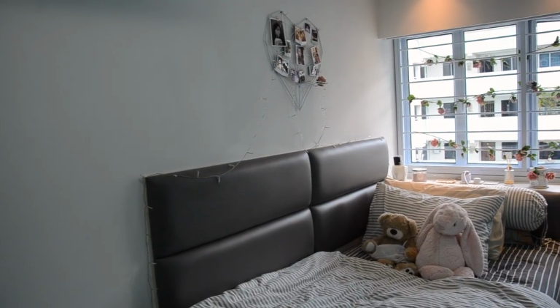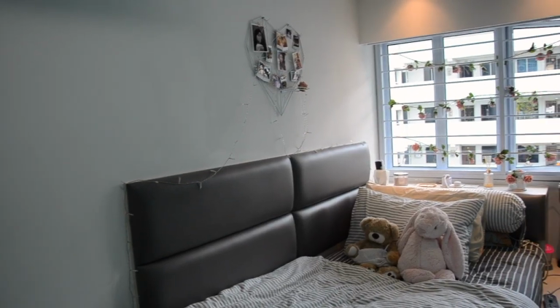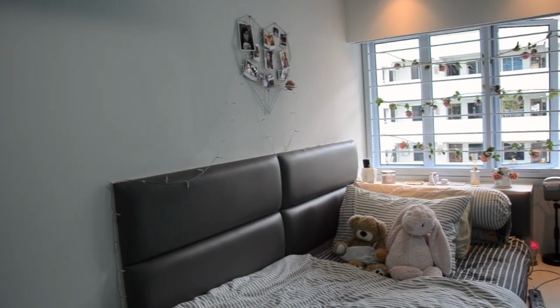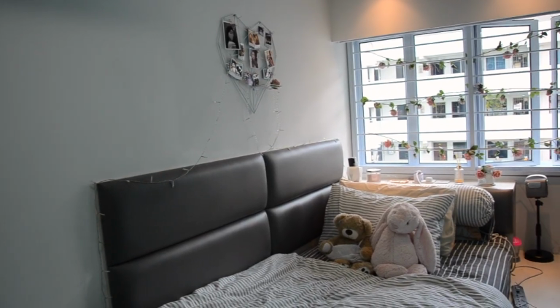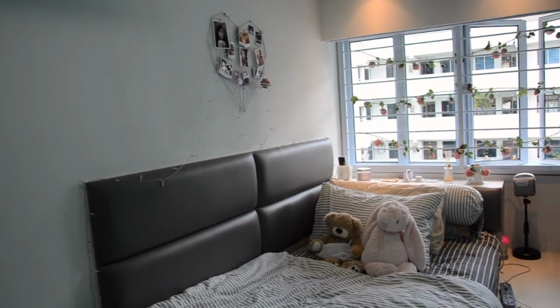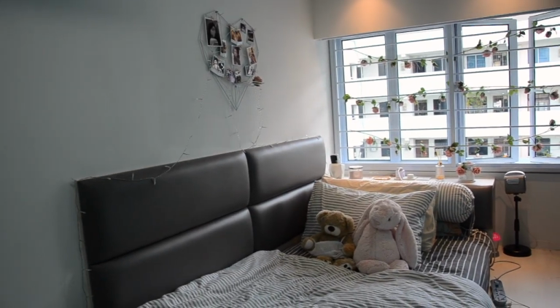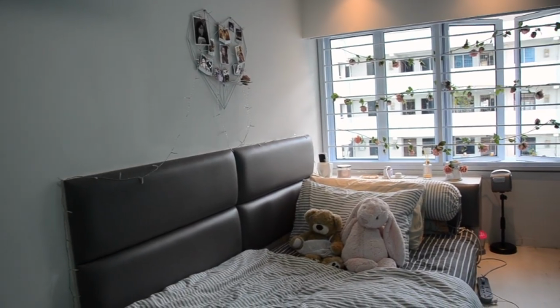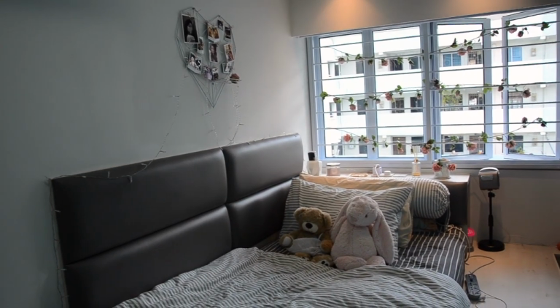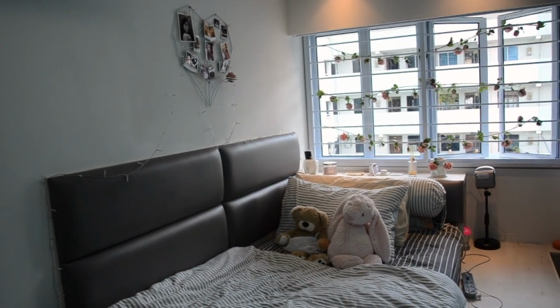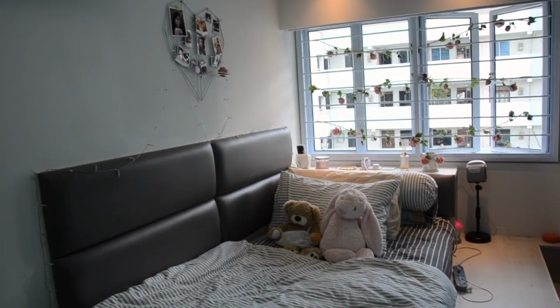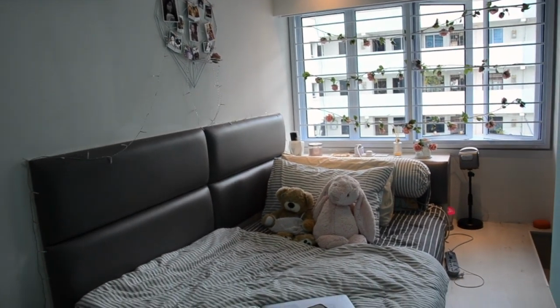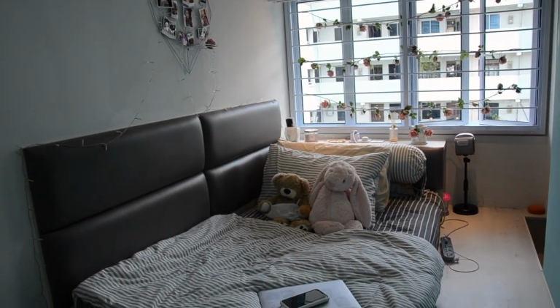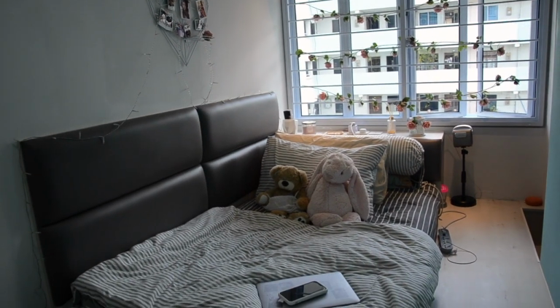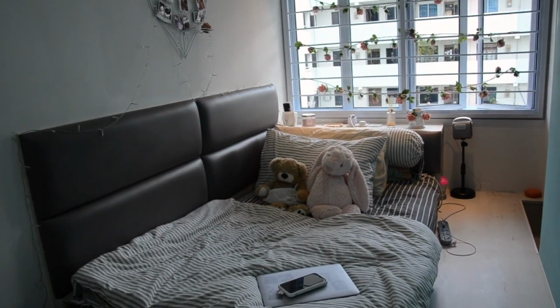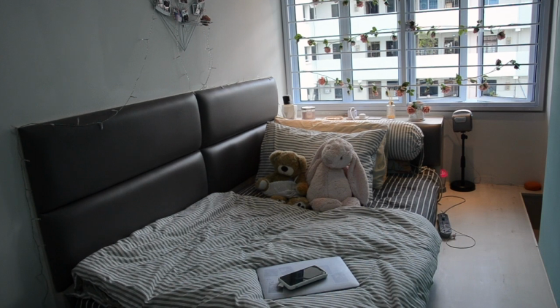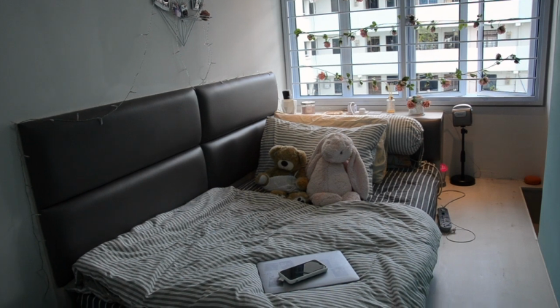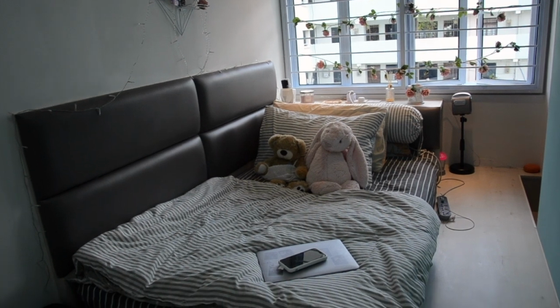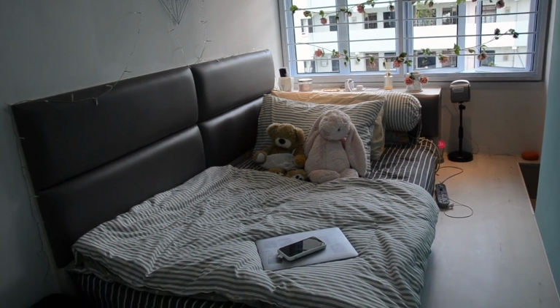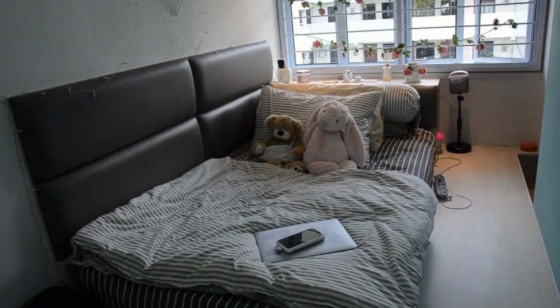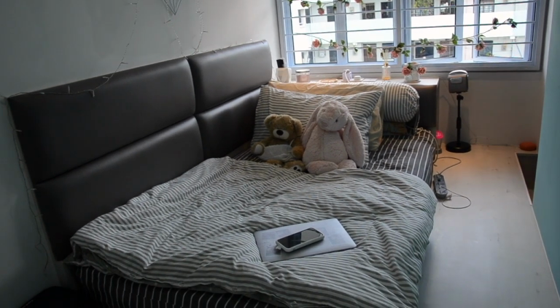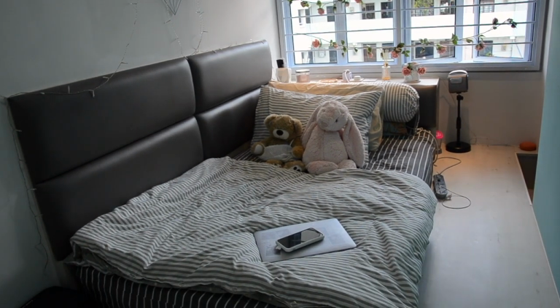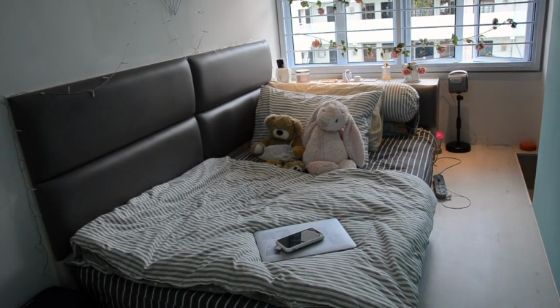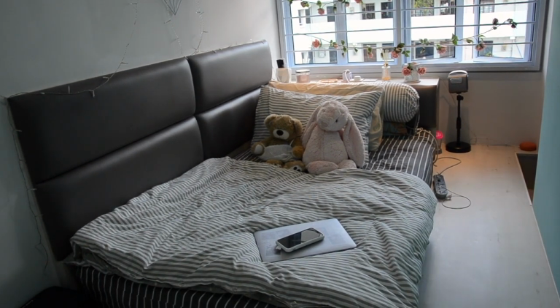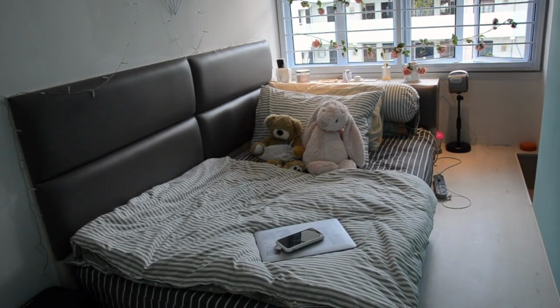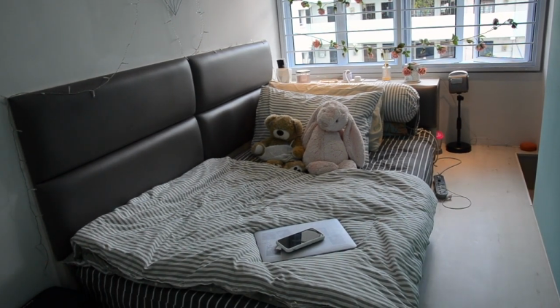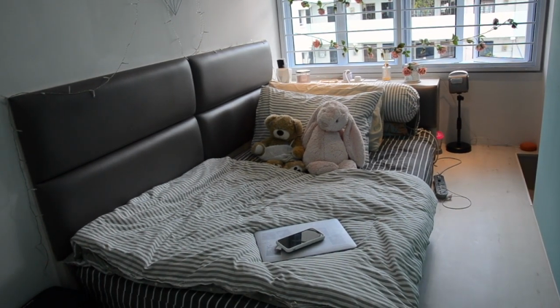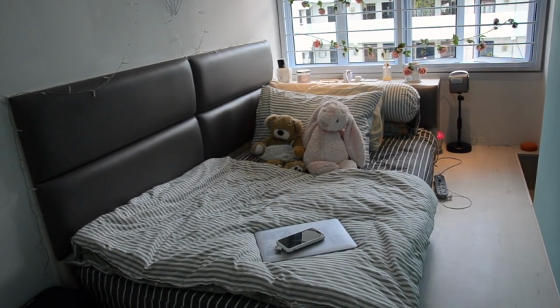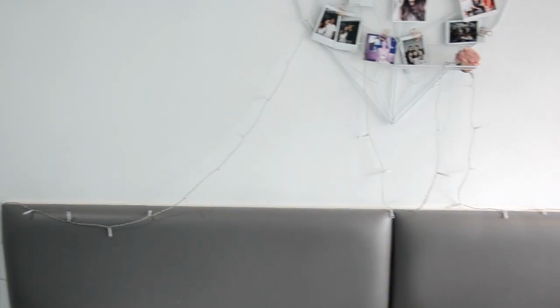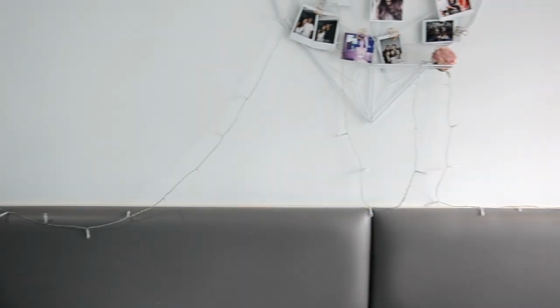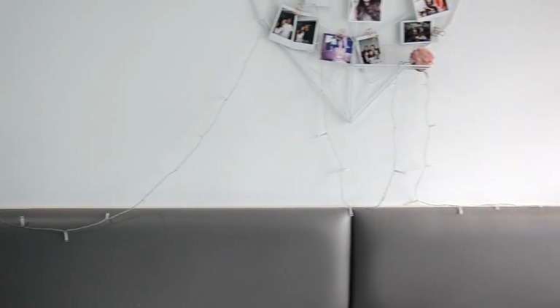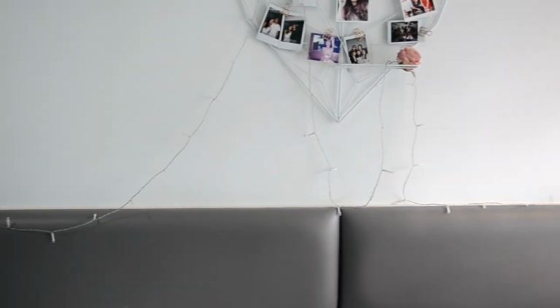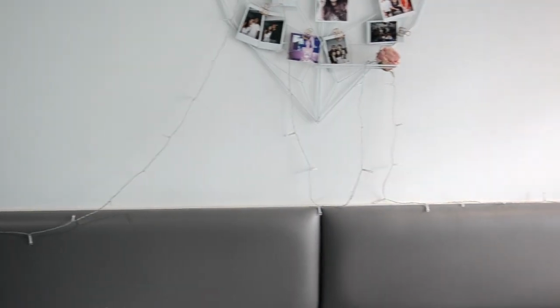When my dad designed this, he also agreed to put bed frames on both sides so that when I have friends come over they can basically sit on my bed, because my room is pretty small.